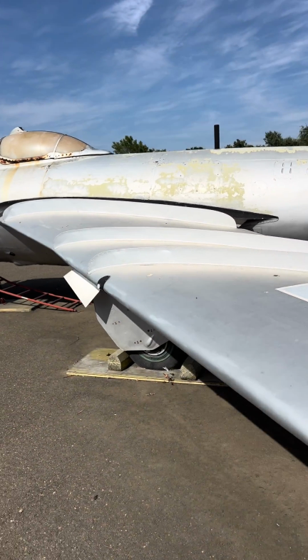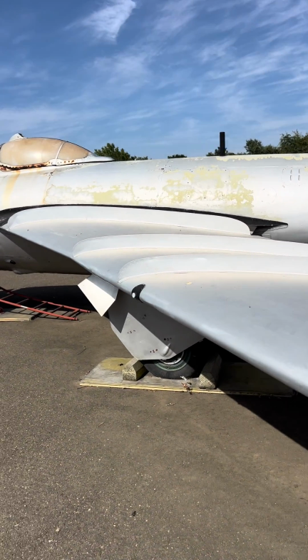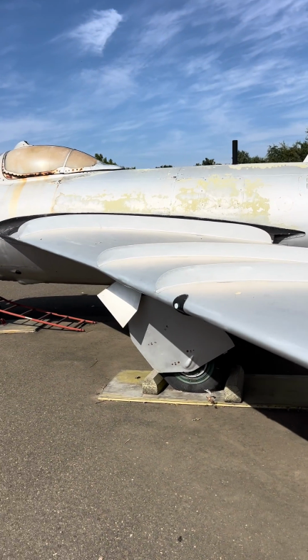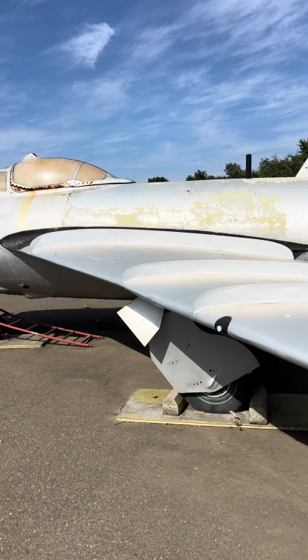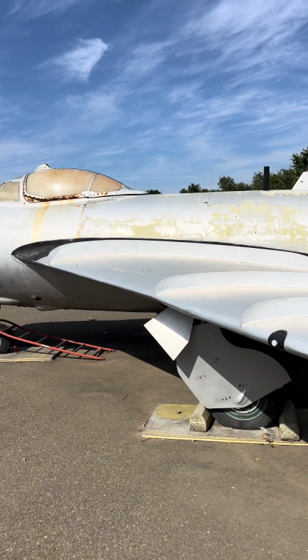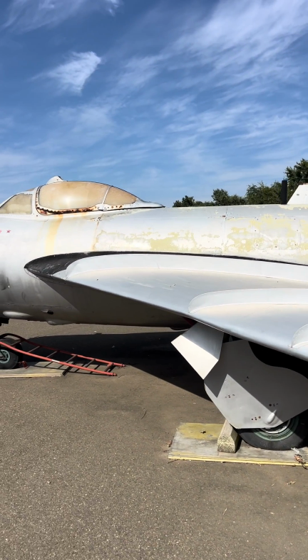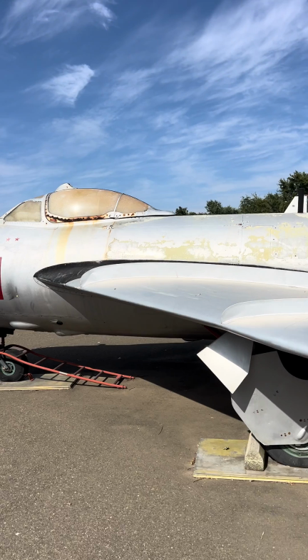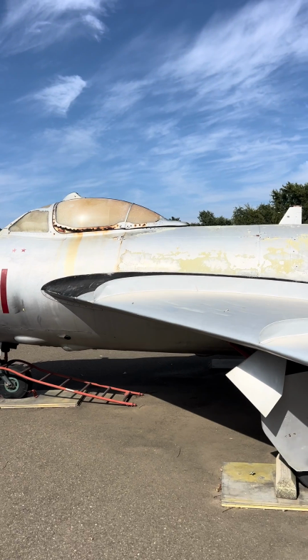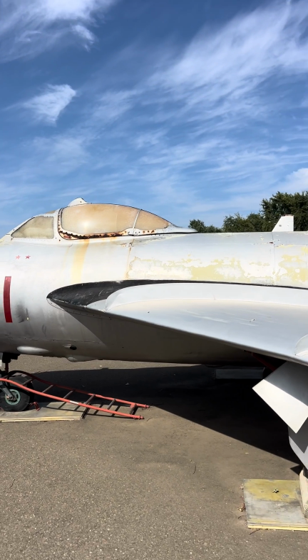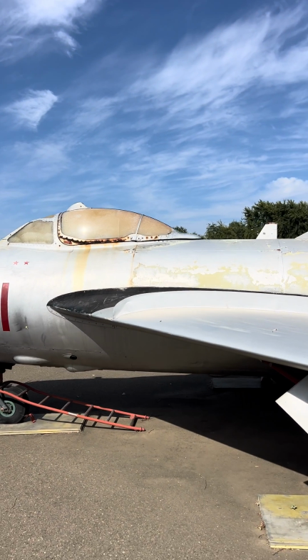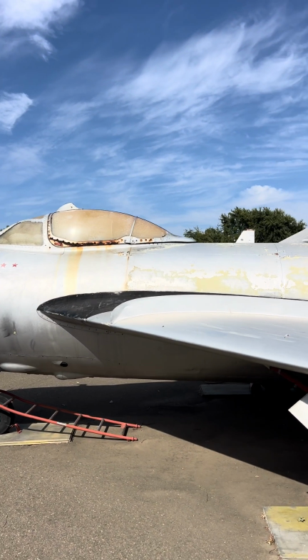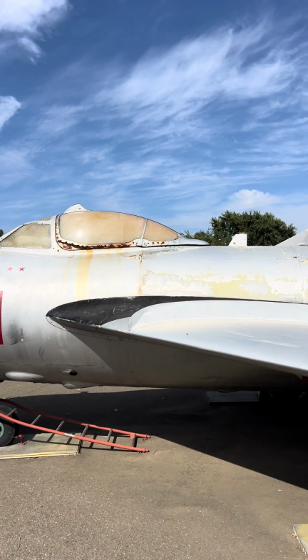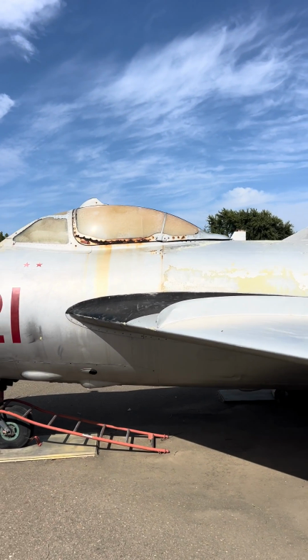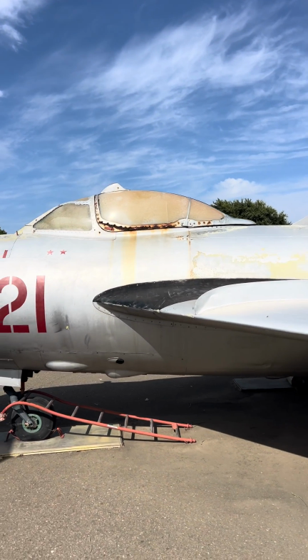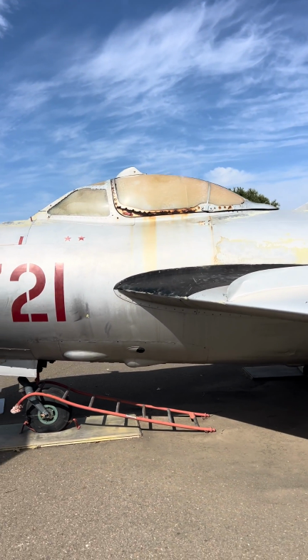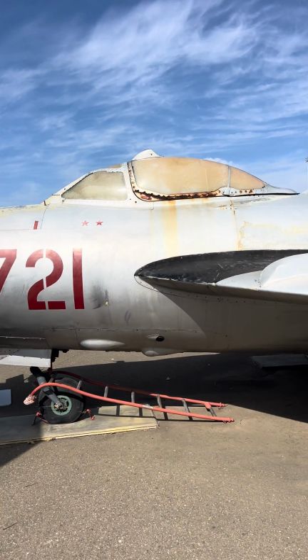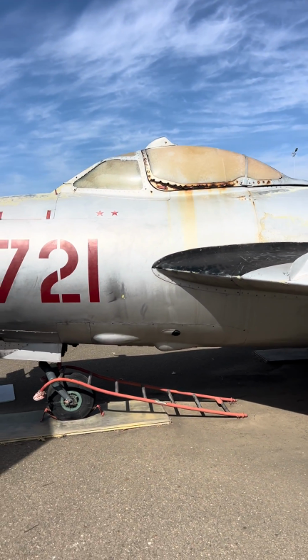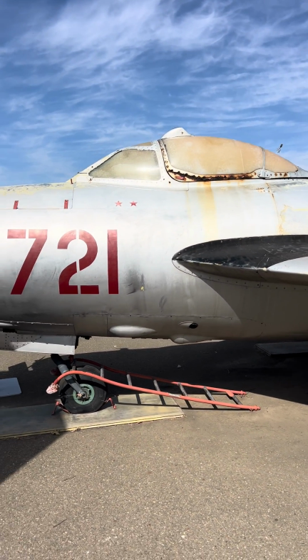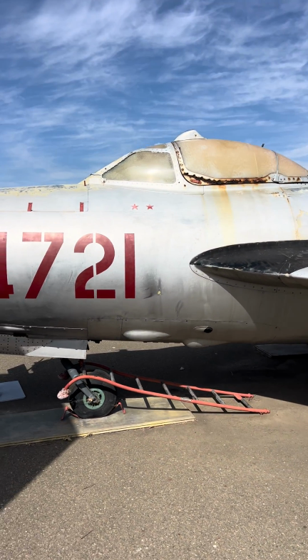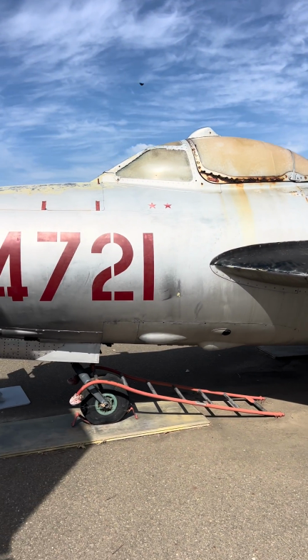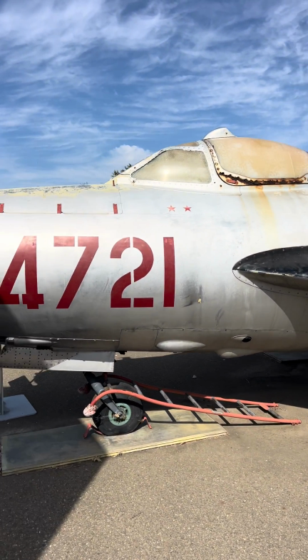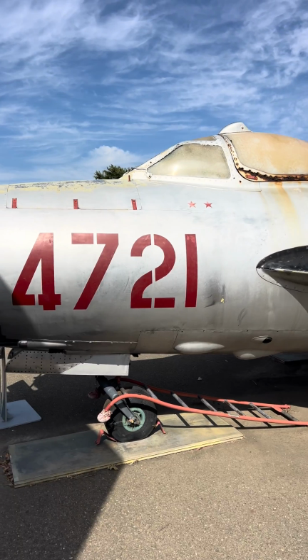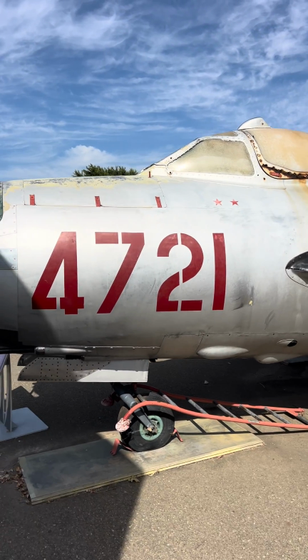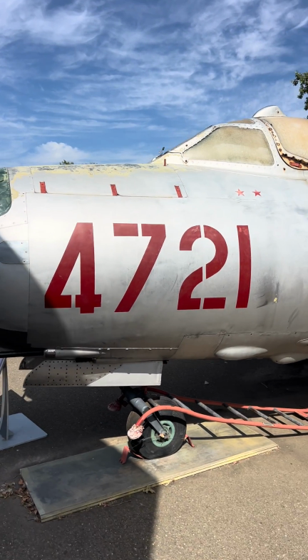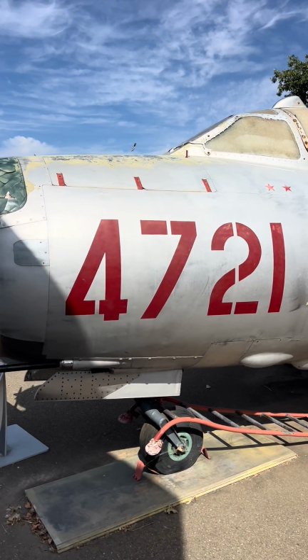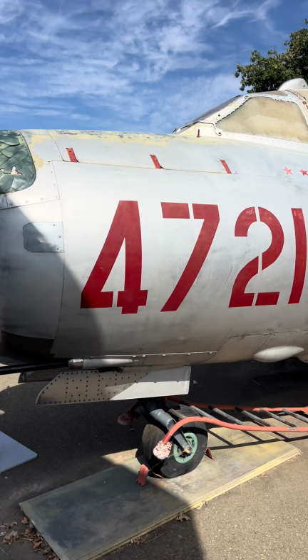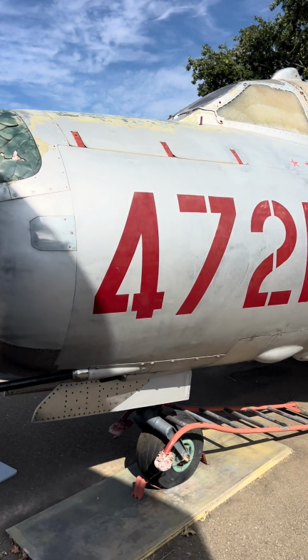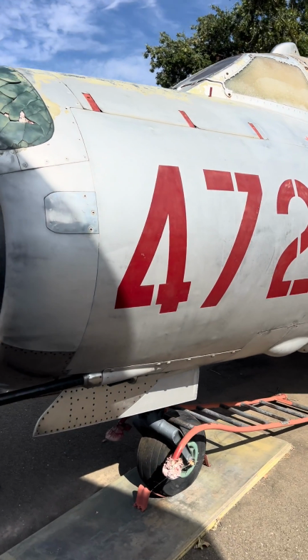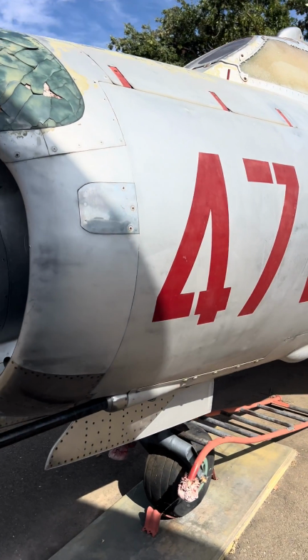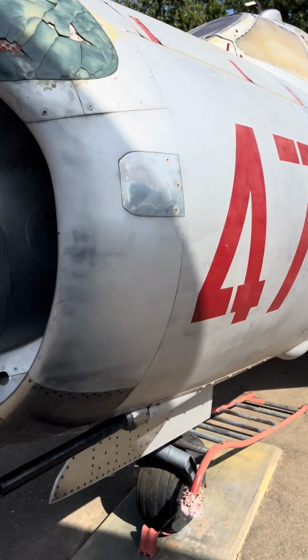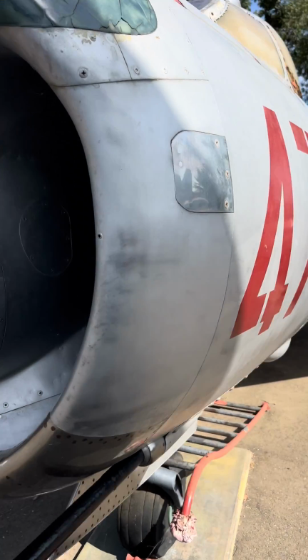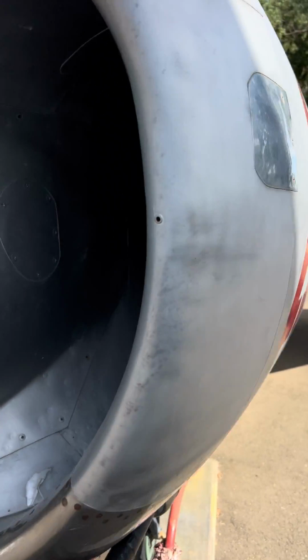Over 9,000 of all versions of the MiG-17 were built in the Soviet Union, Poland, and China. A total of 104 MiG-17s were shot down.